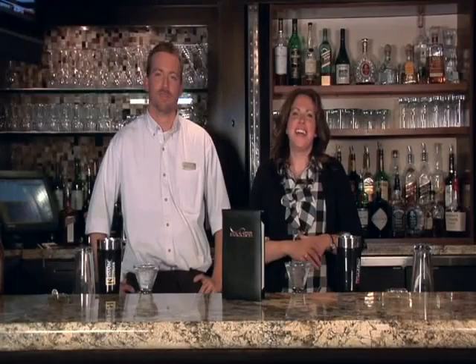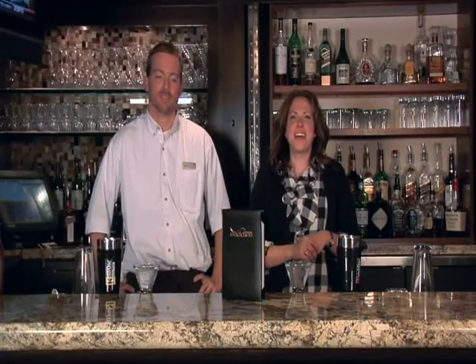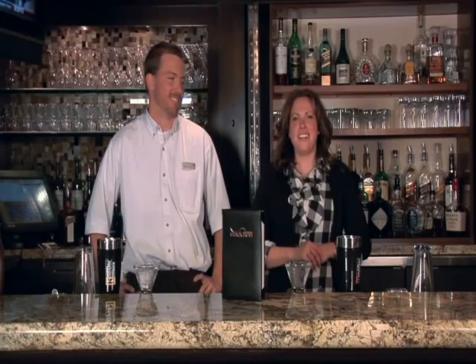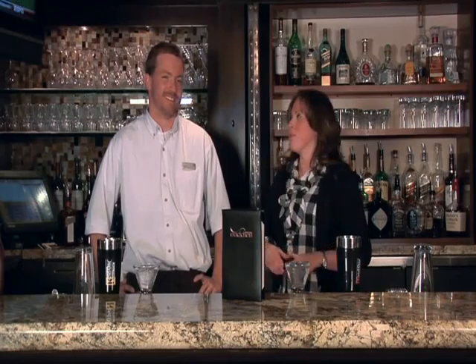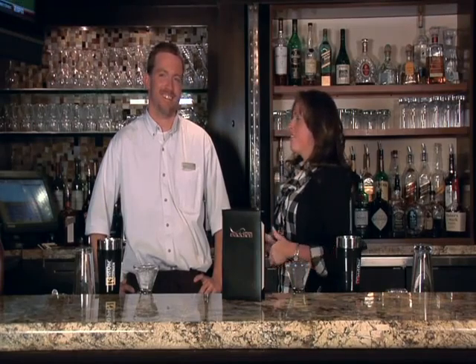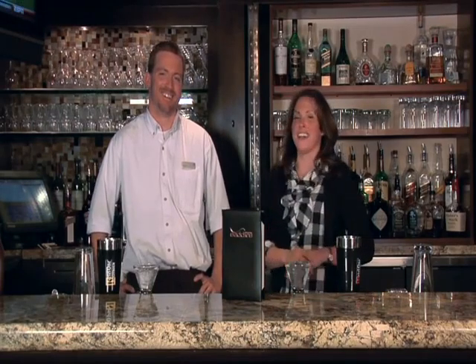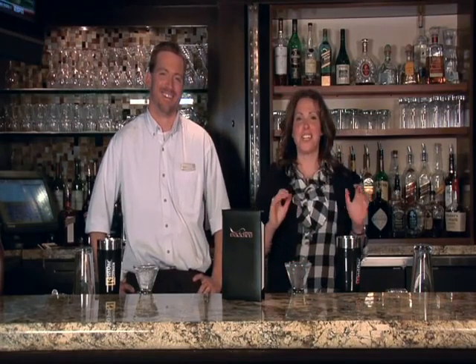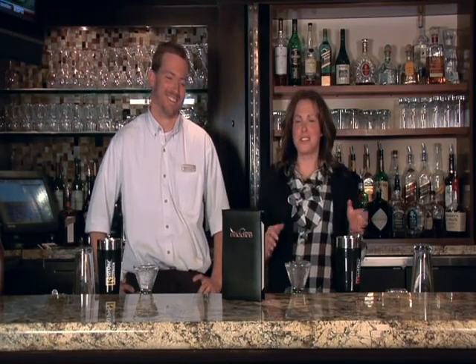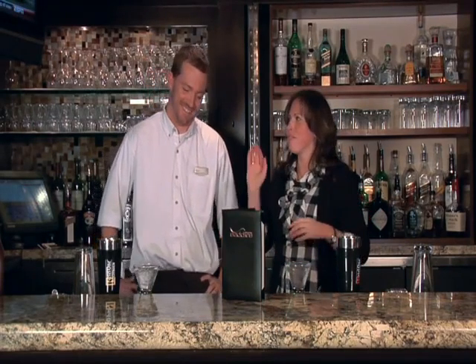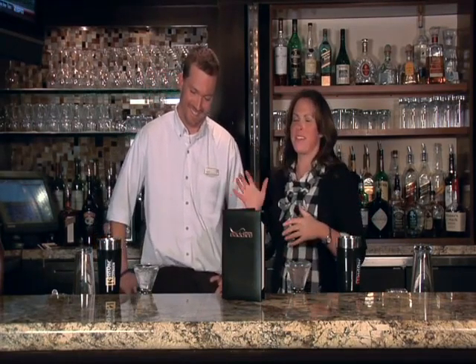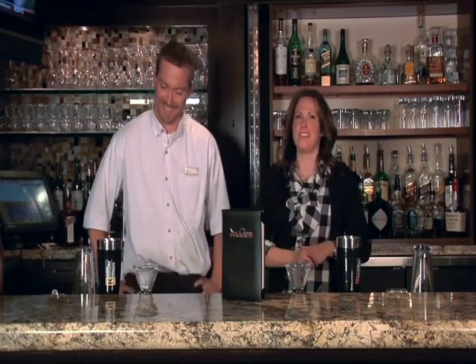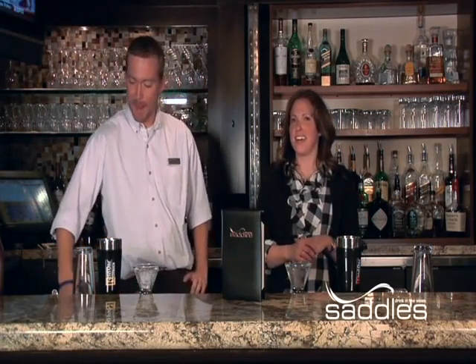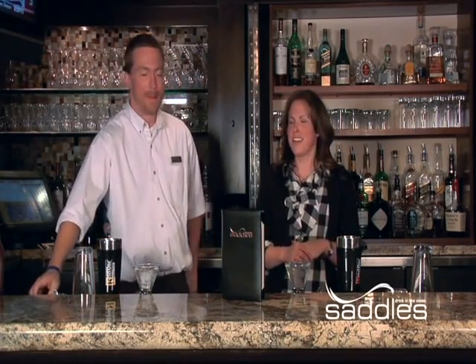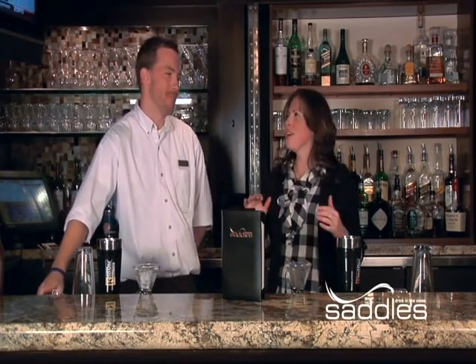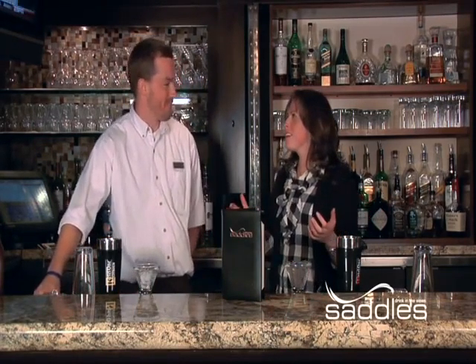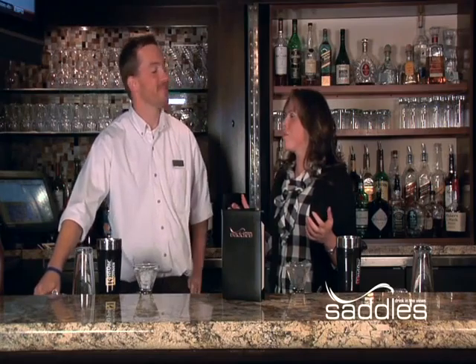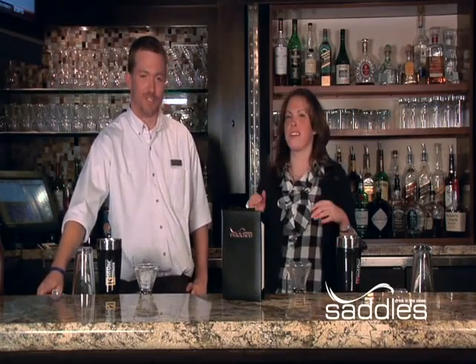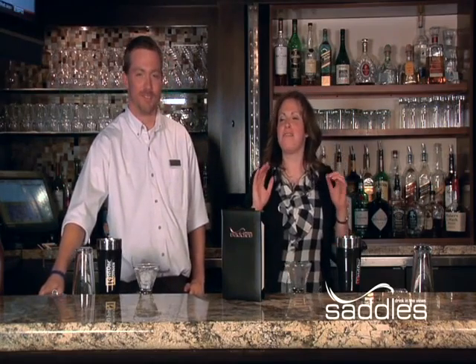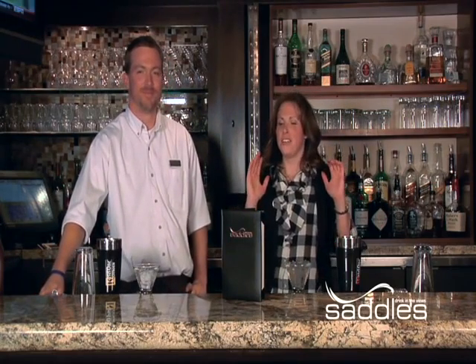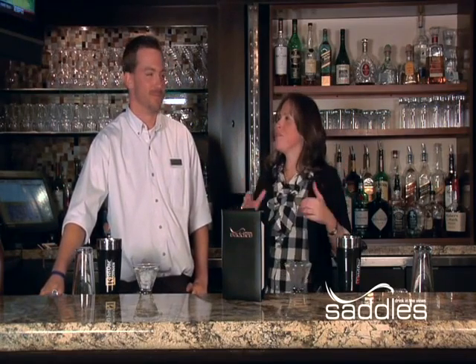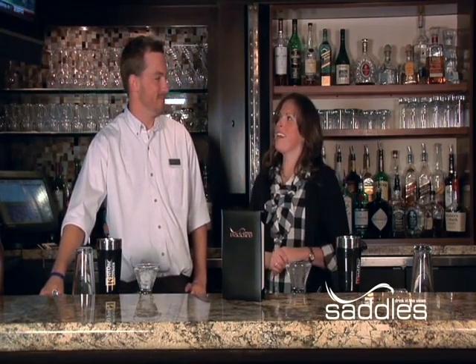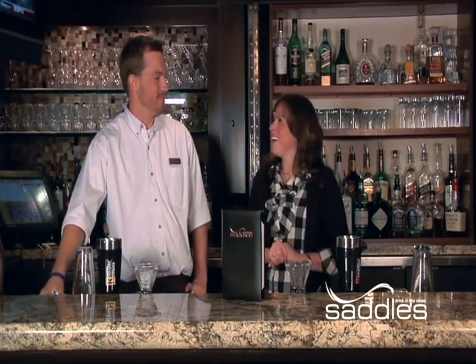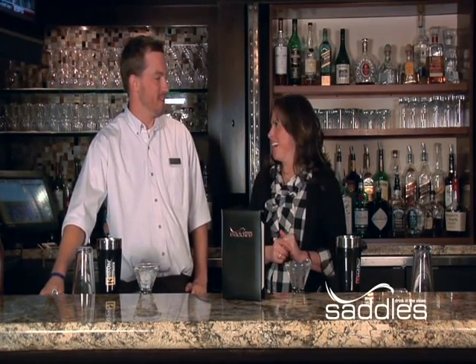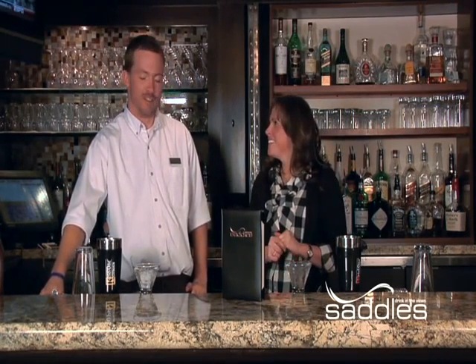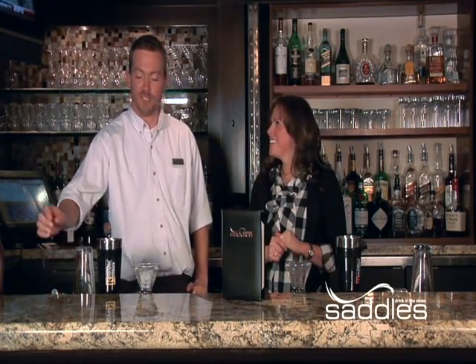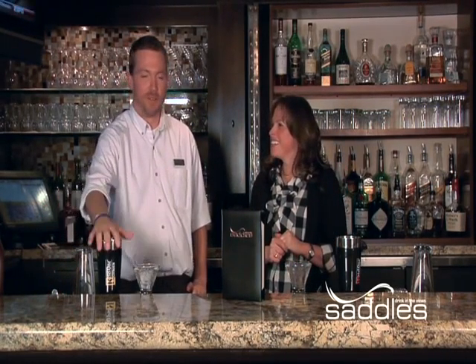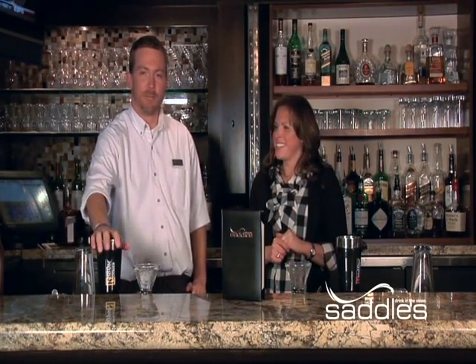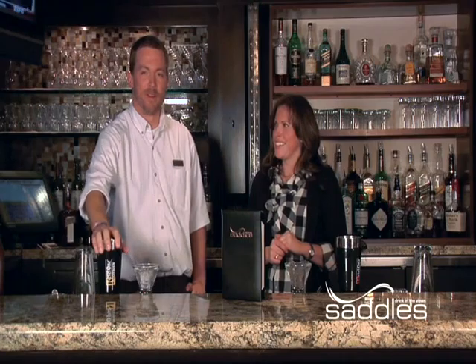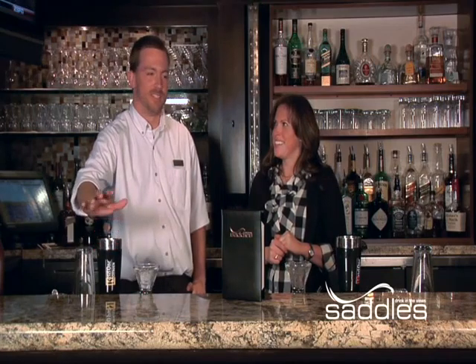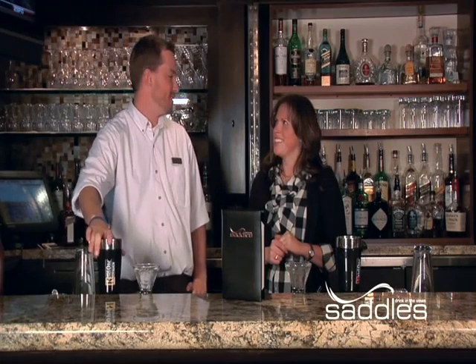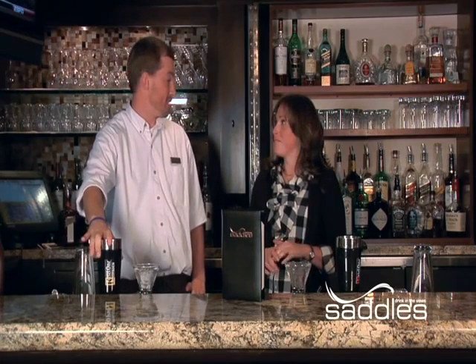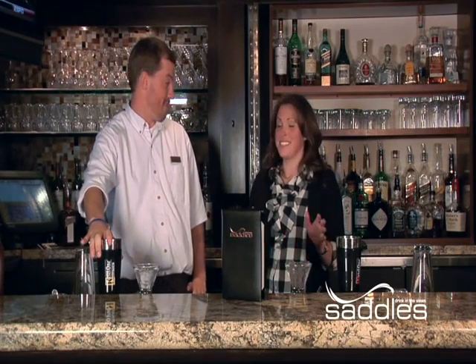Hey guys, I'm Reed. I'm here with Ben. We're at the Sheridan Resort, right at the base of the mountain in Saddles — a great place to come for après ski. You're going to show me how to make a cocktail tonight. We're going to show you how to make the champagne powder martini. Let's get started.